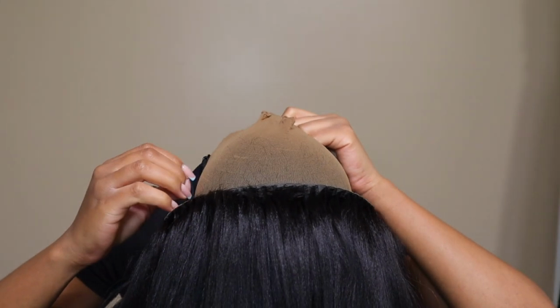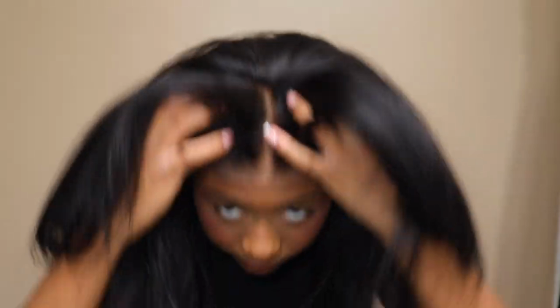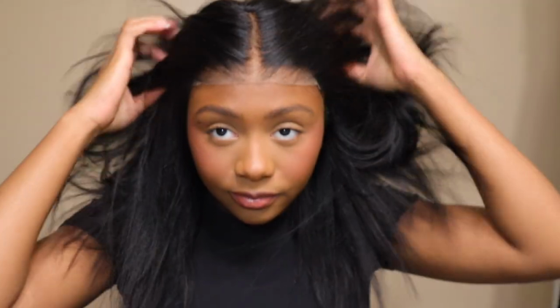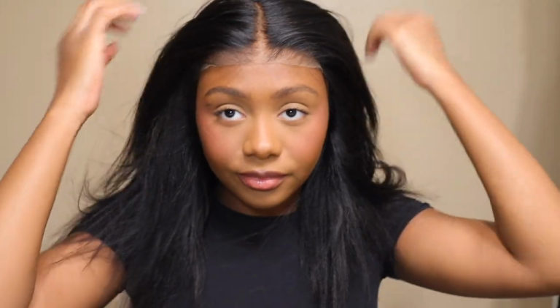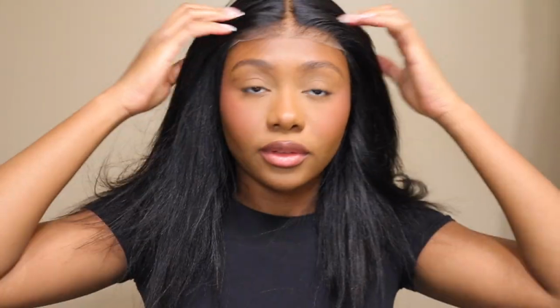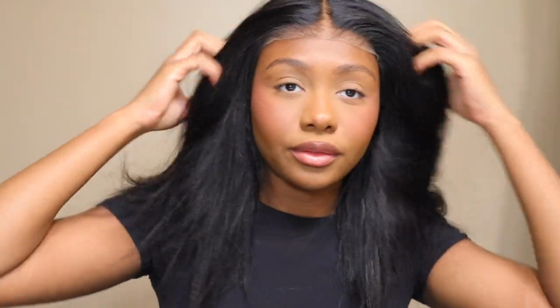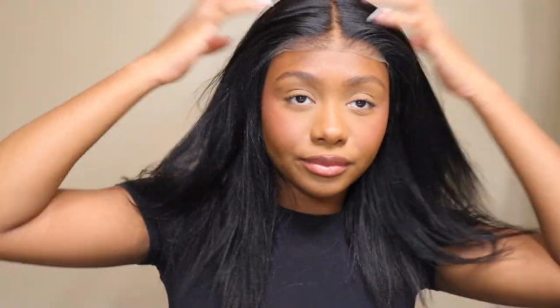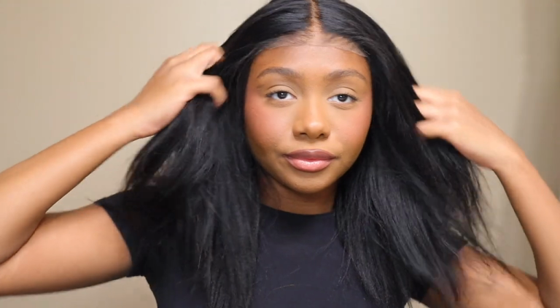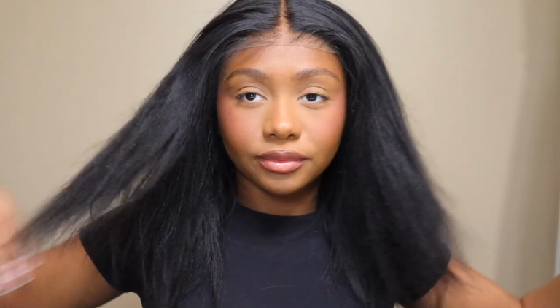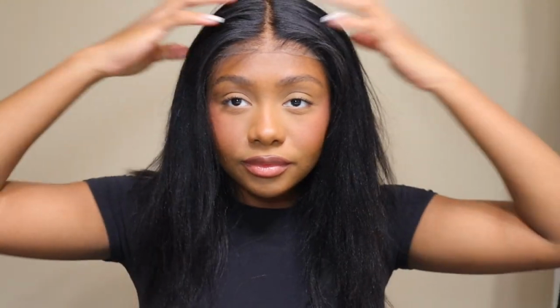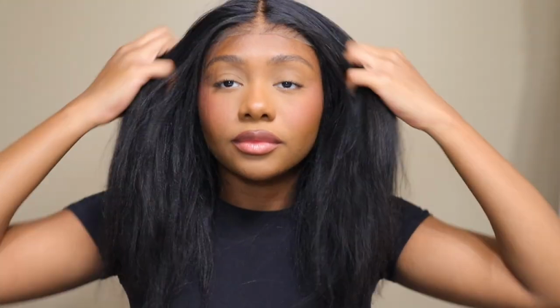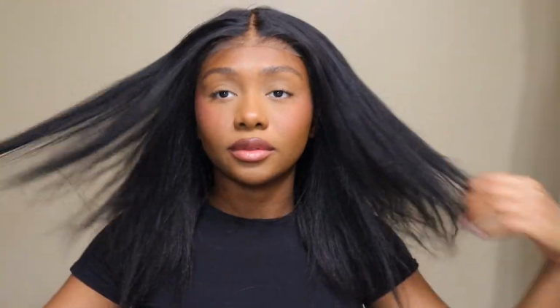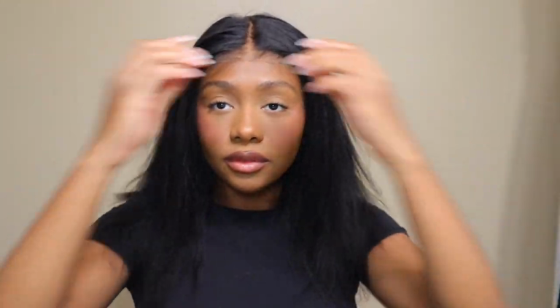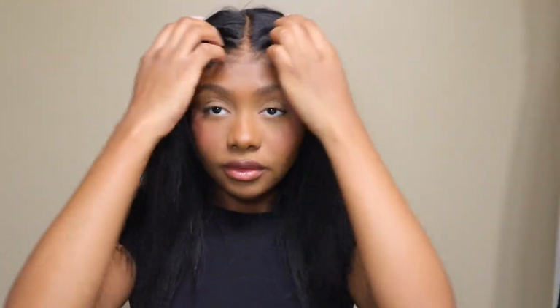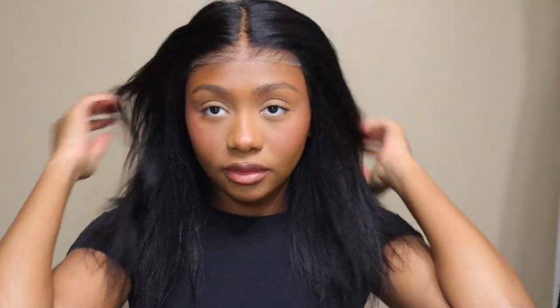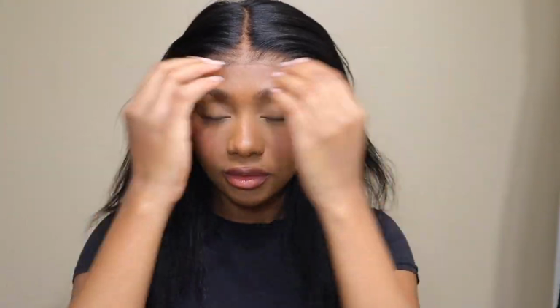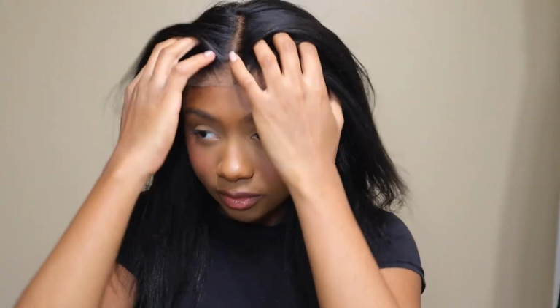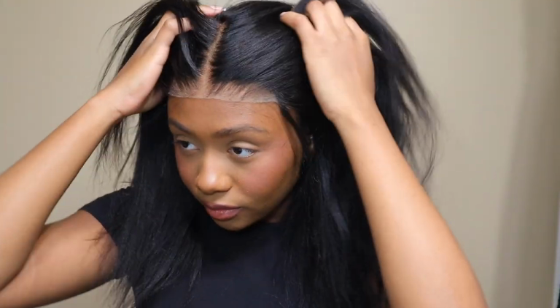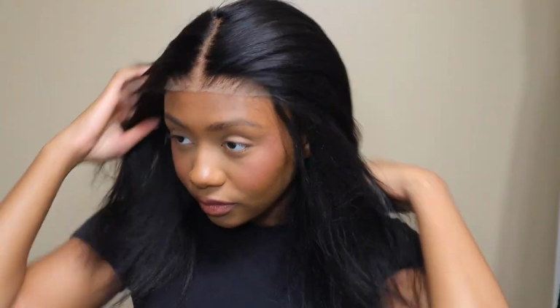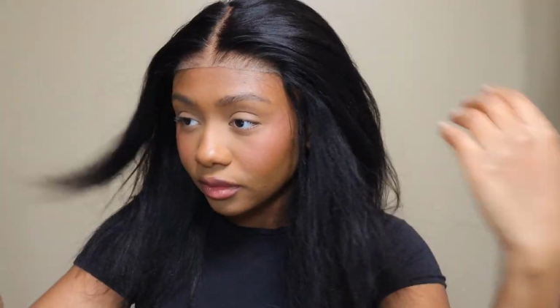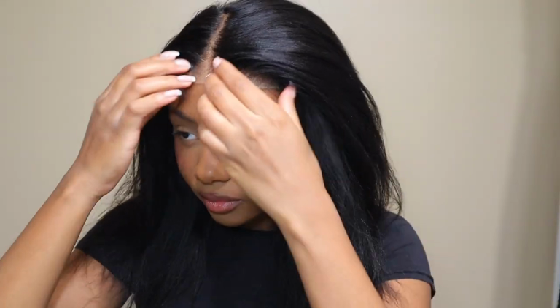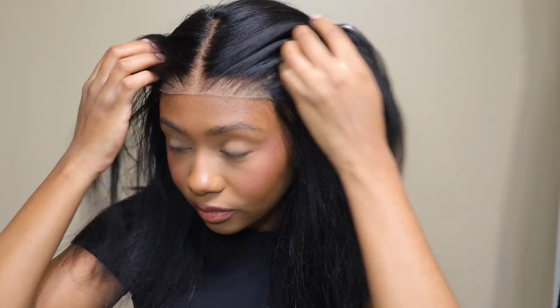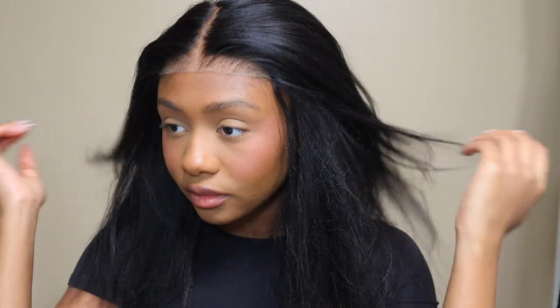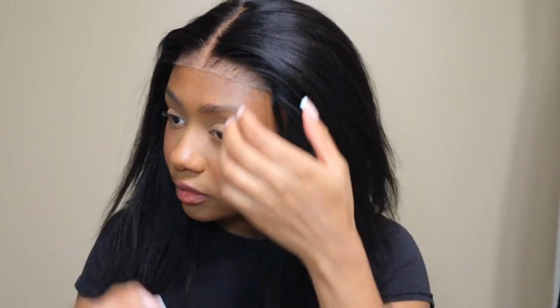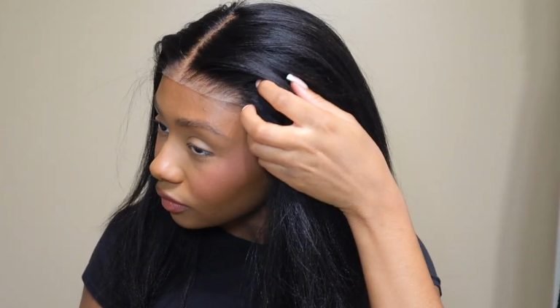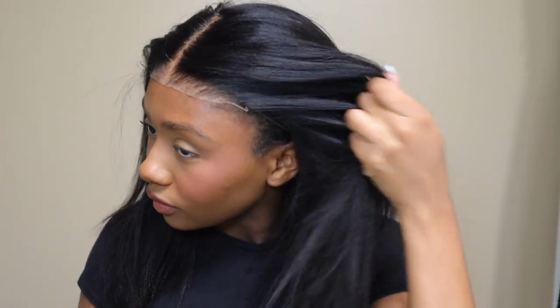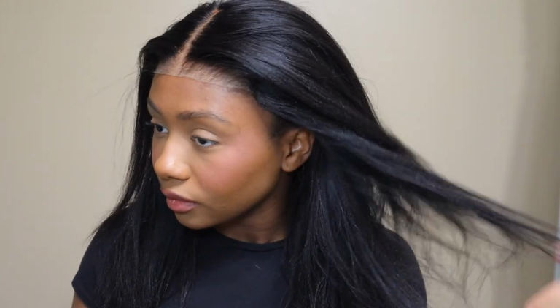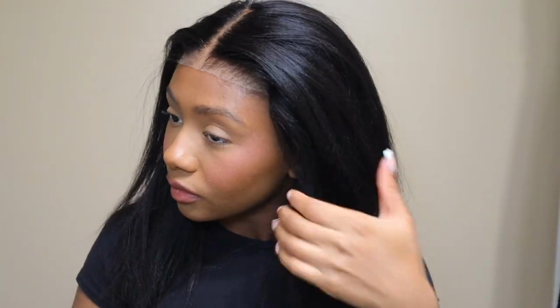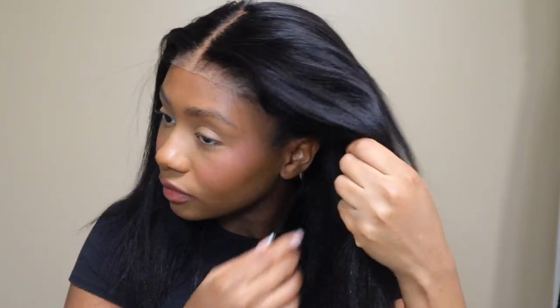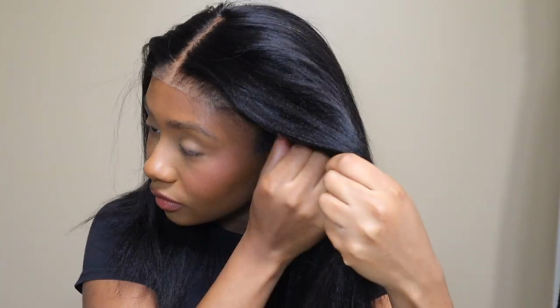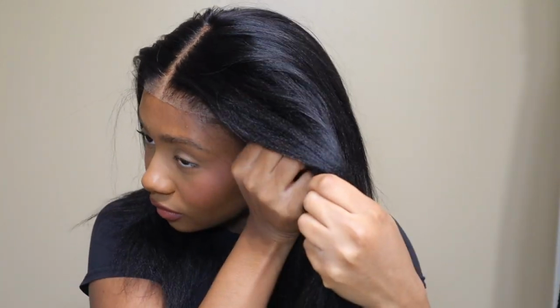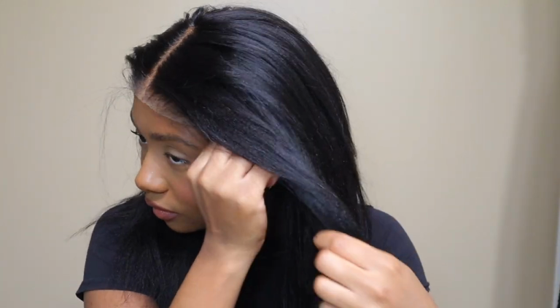You can see how simple it is to just slide the wig on and you're basically ready to go. I do have to do a little bit of customizing because on me the lace does come a little bit too far forward.